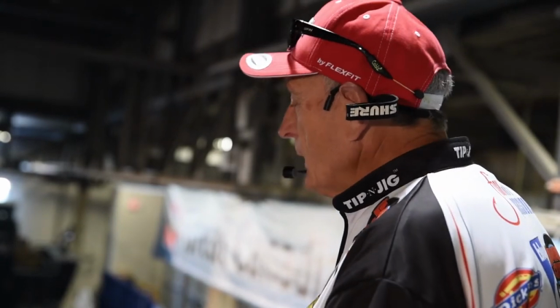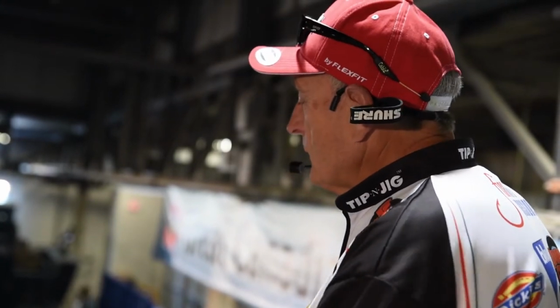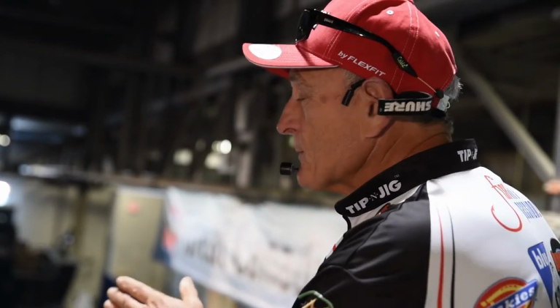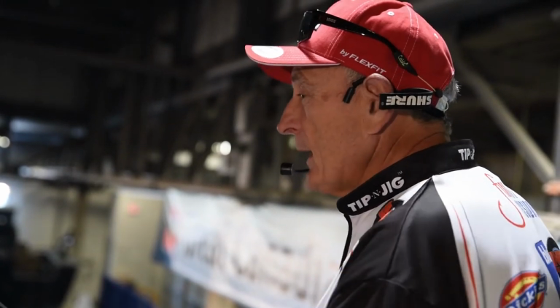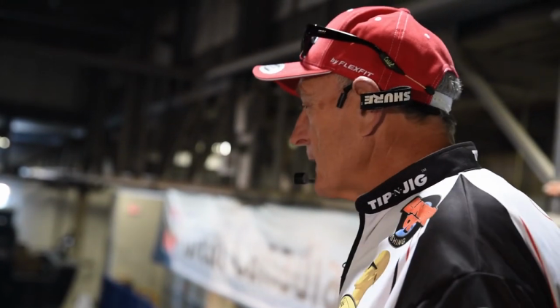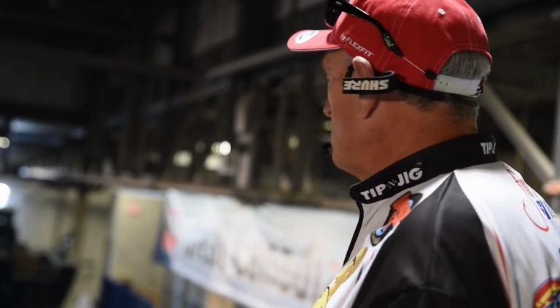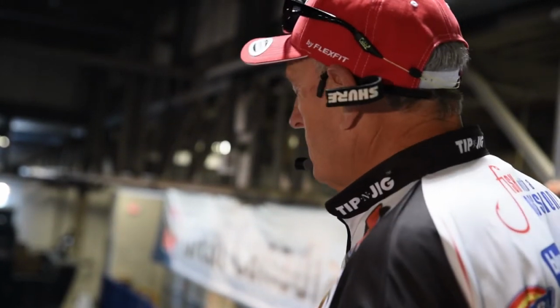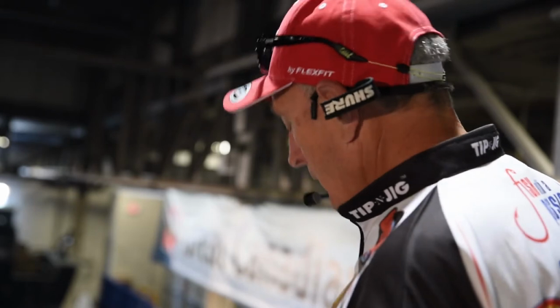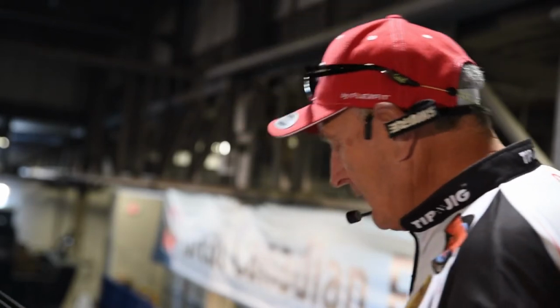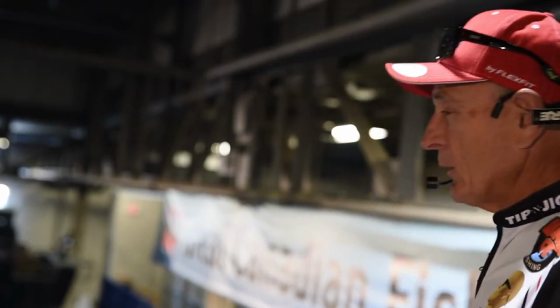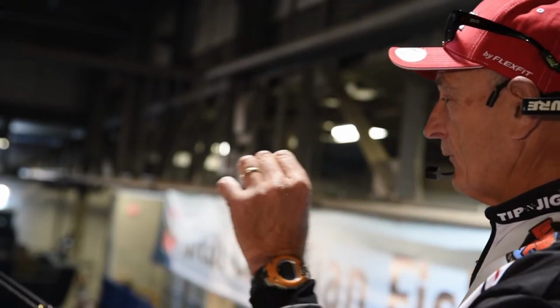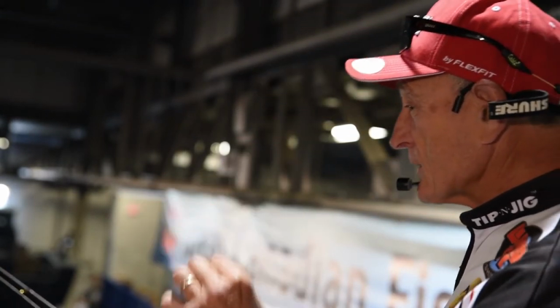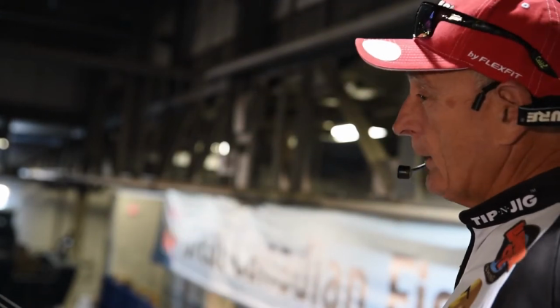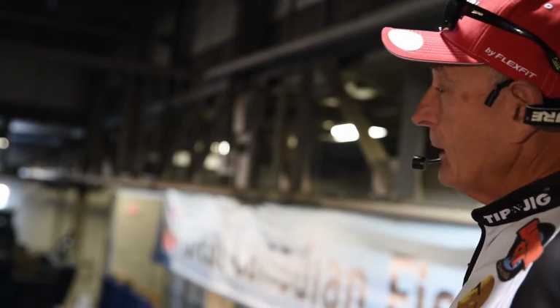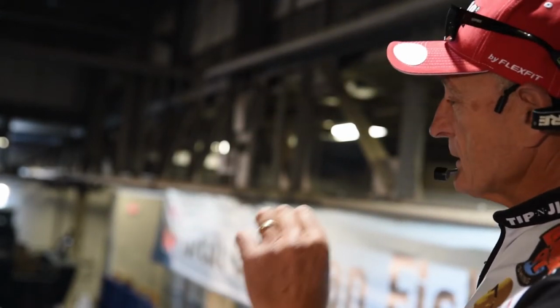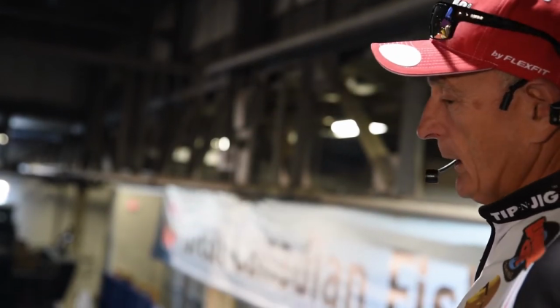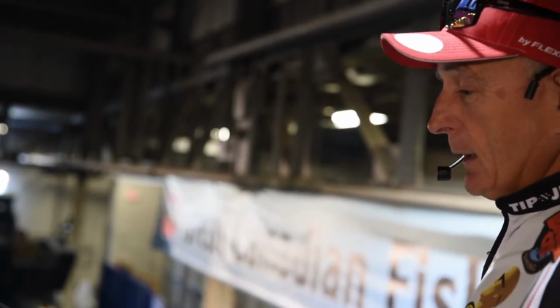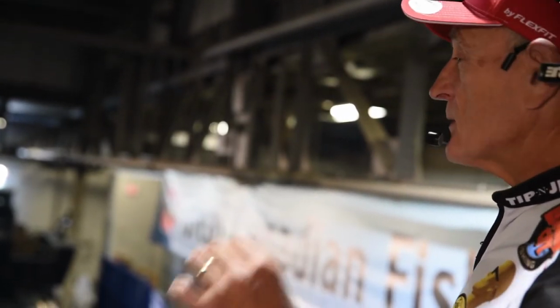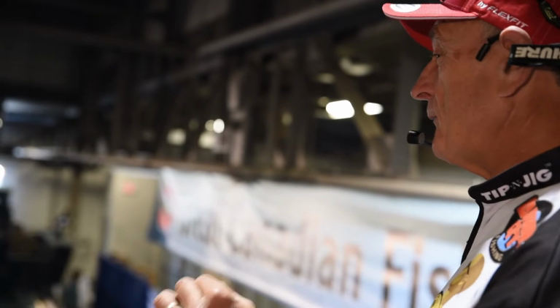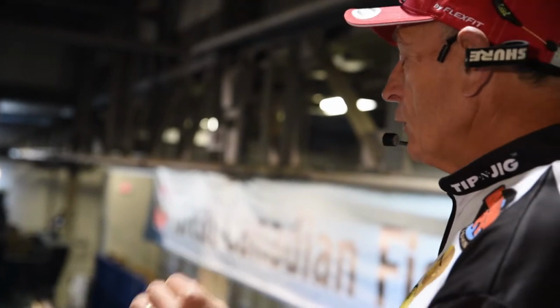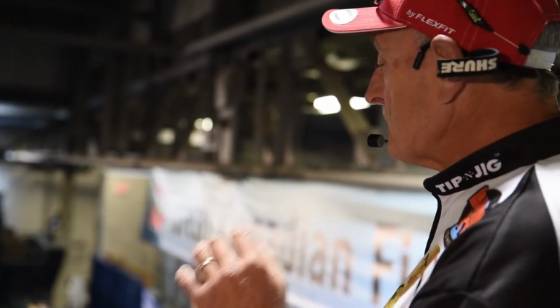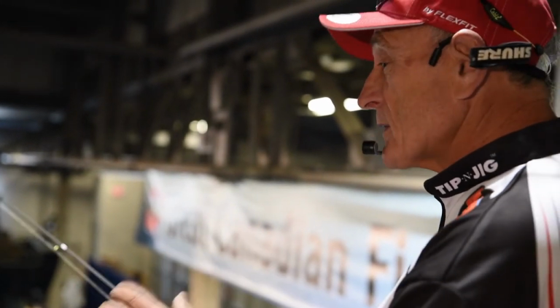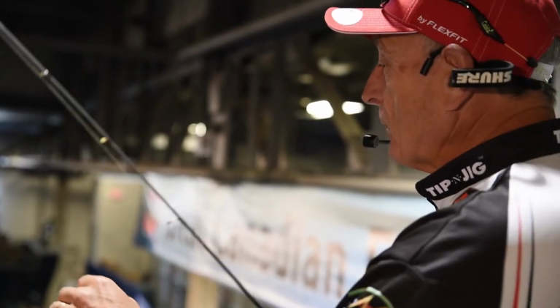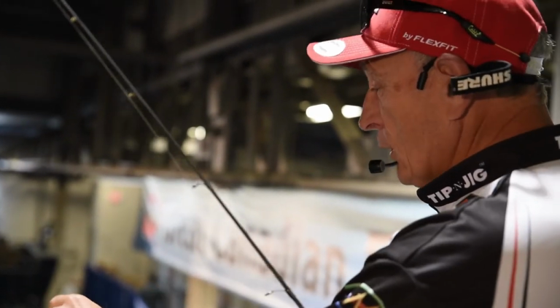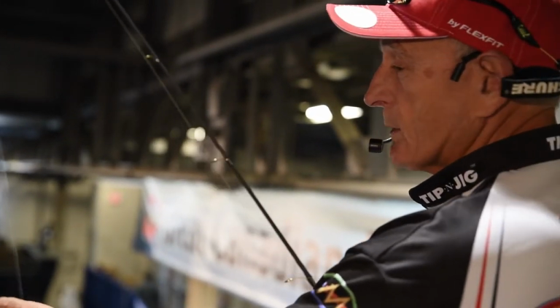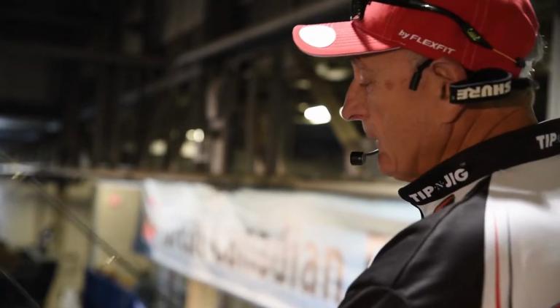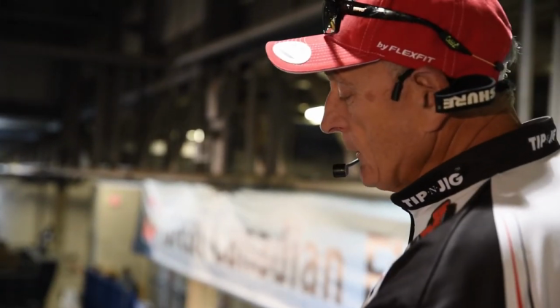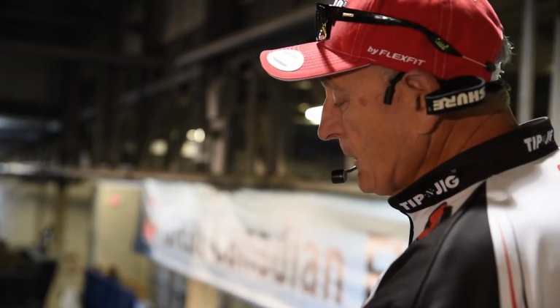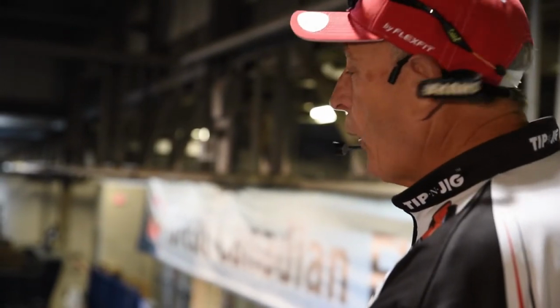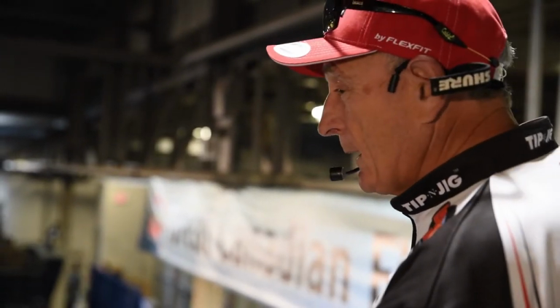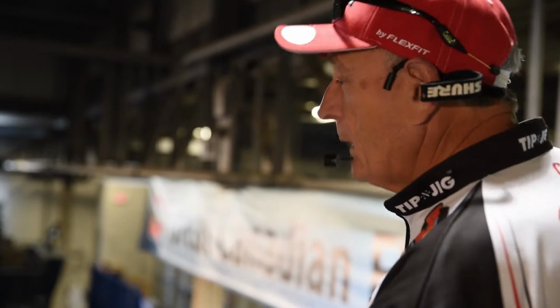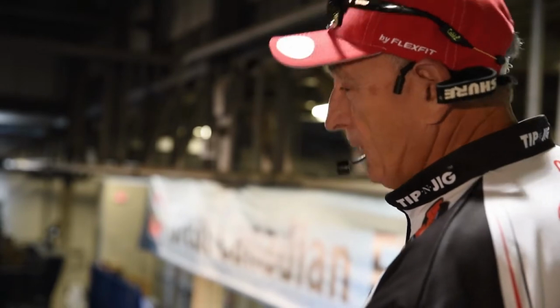So the finesse presentations that I'm going to be showing you are techniques that you can fish slower, use lighter line, and use specific lures — especially soft plastic lures — to get even those fish that don't want to feed, to feed.